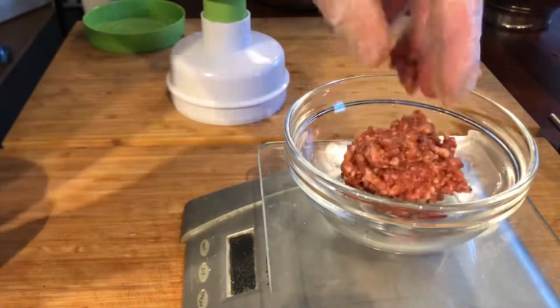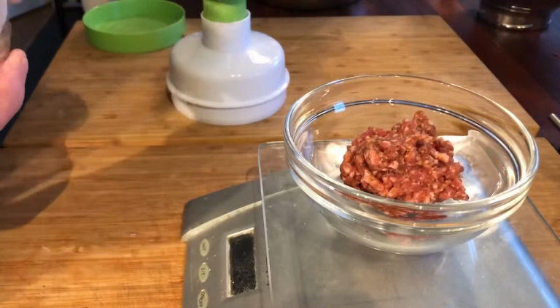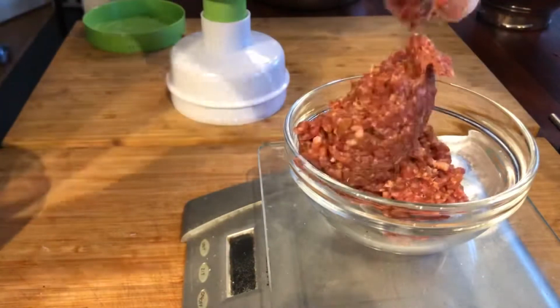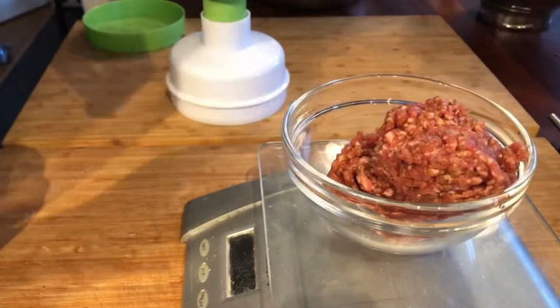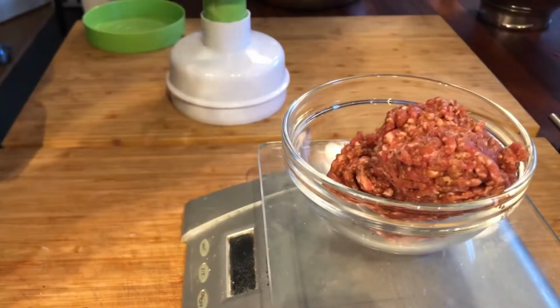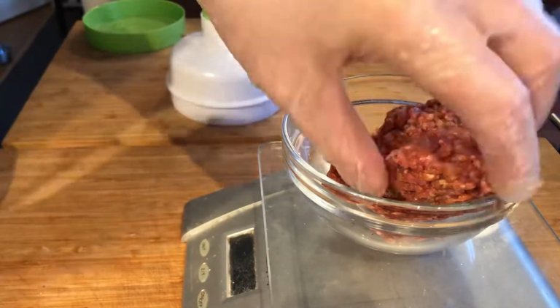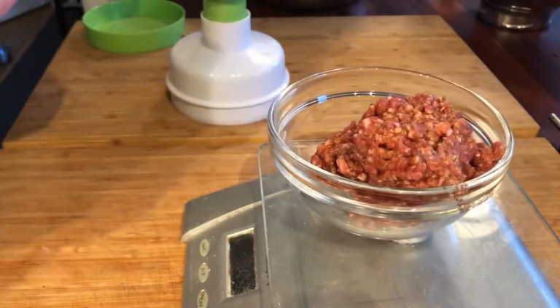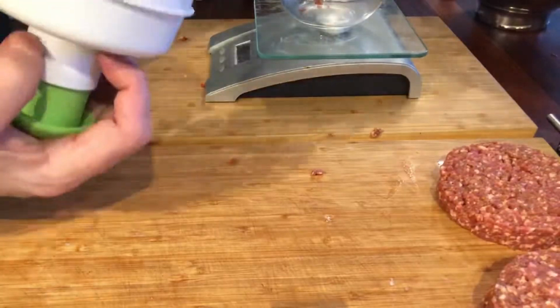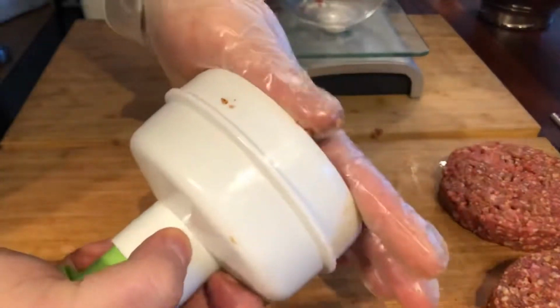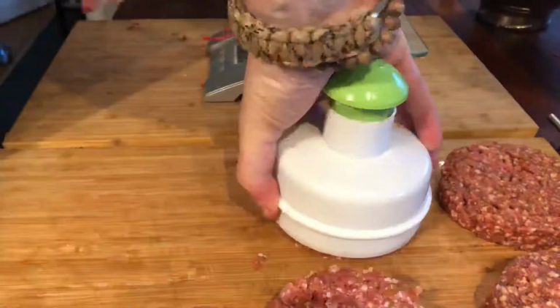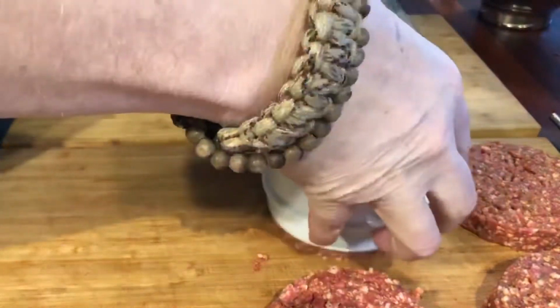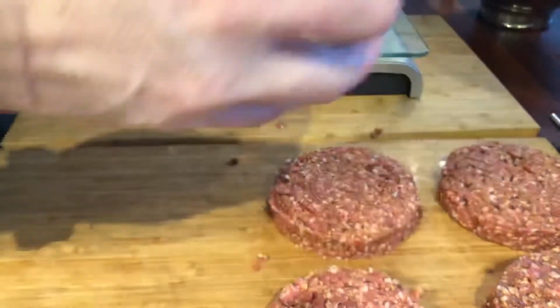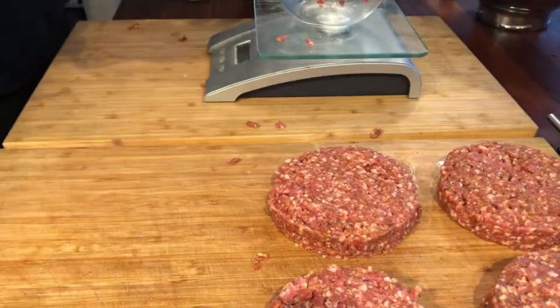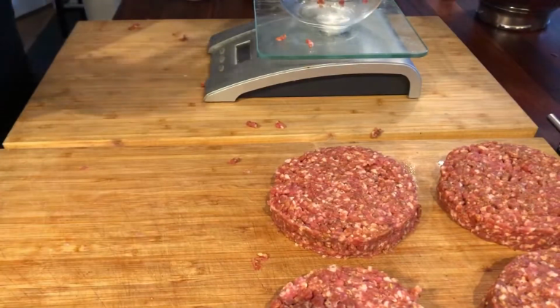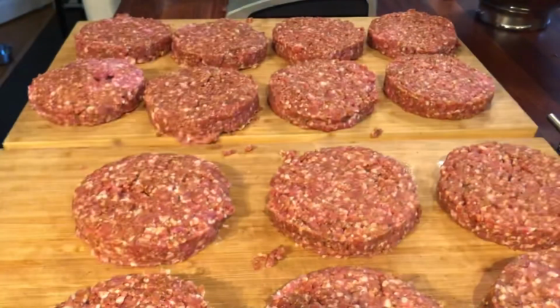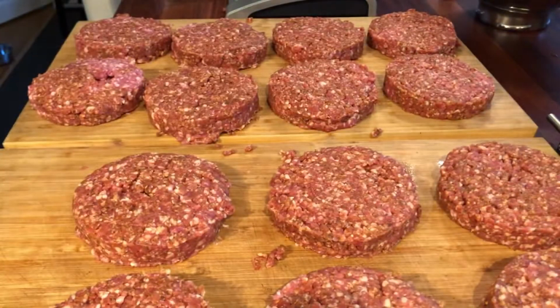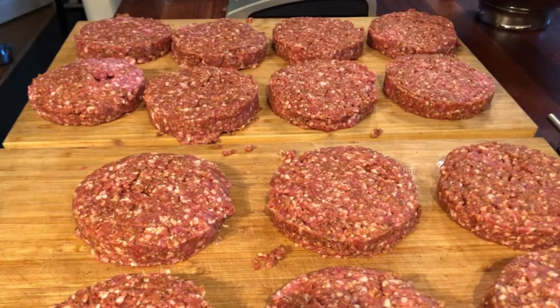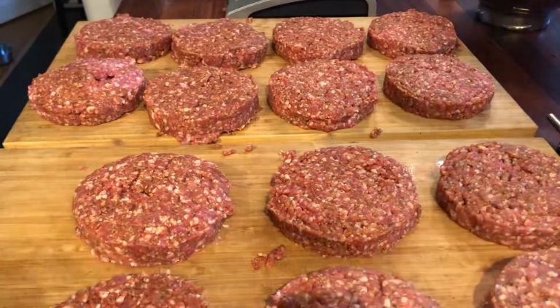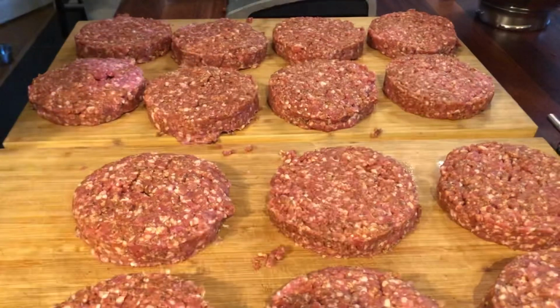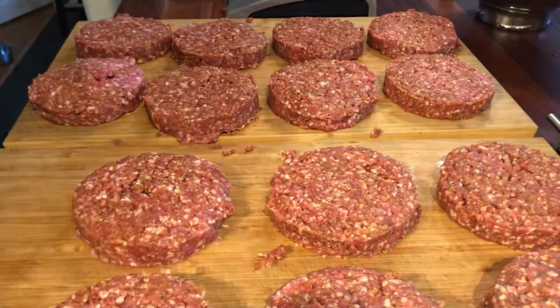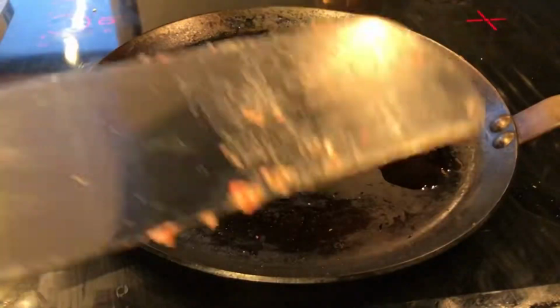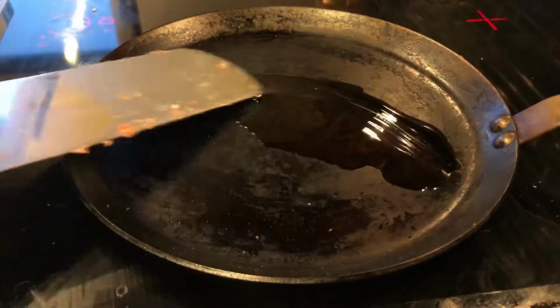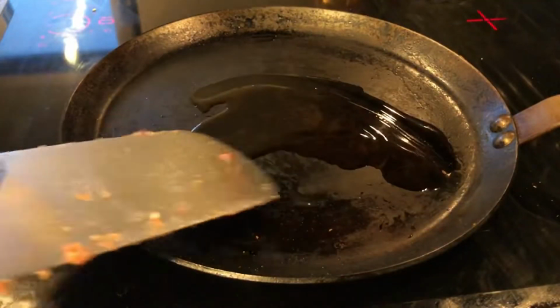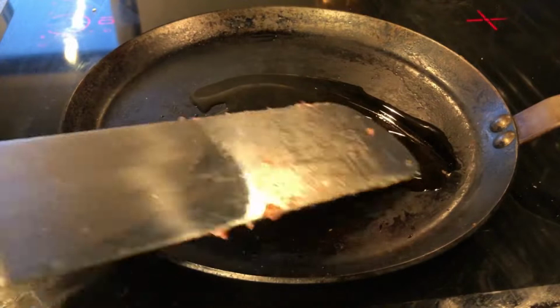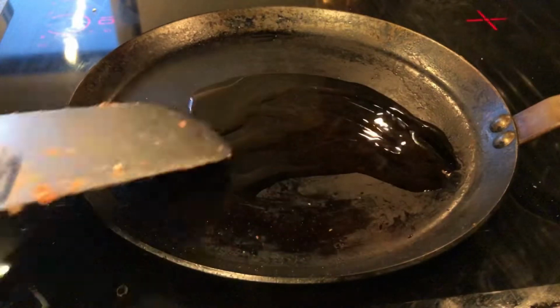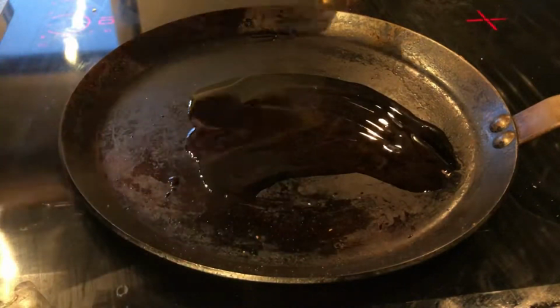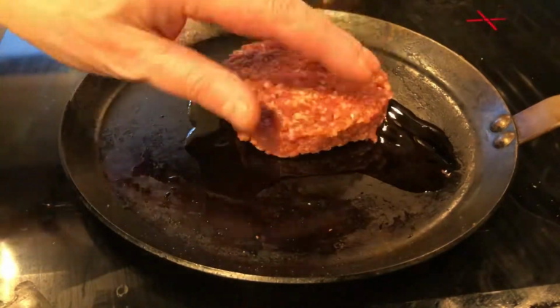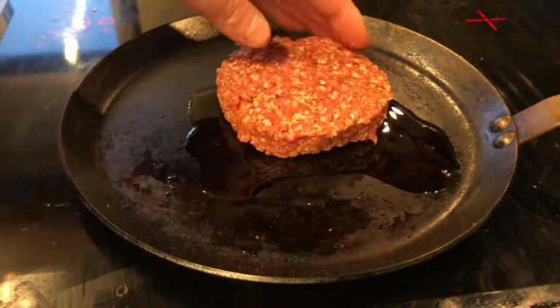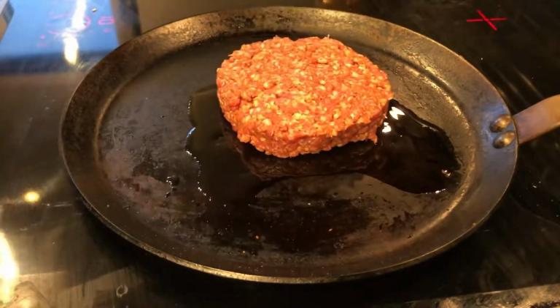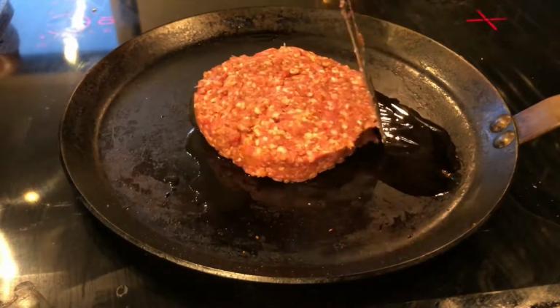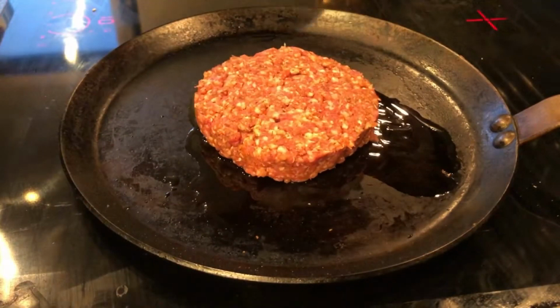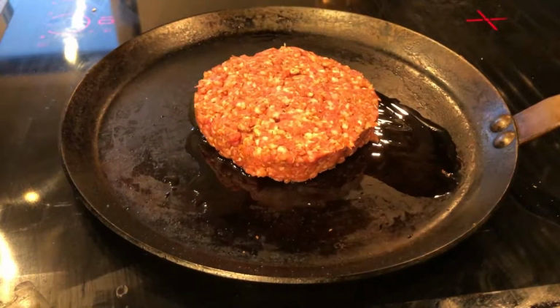Weighing out 150 grams, which is 5 ounces, and then using a simple hamburger press to make patties. I actually only fried 4 of these and froze the rest — 2 and 2 — for the future.